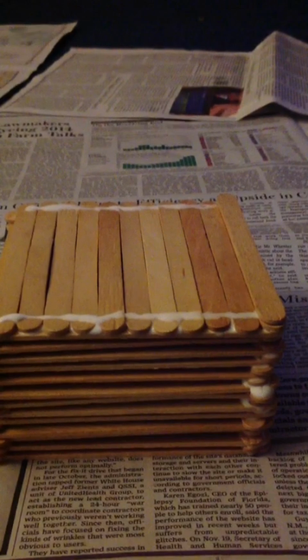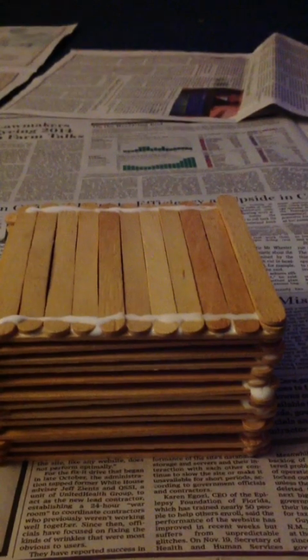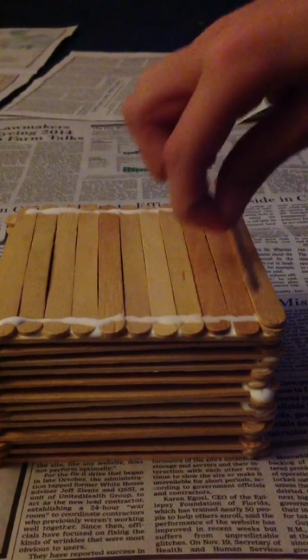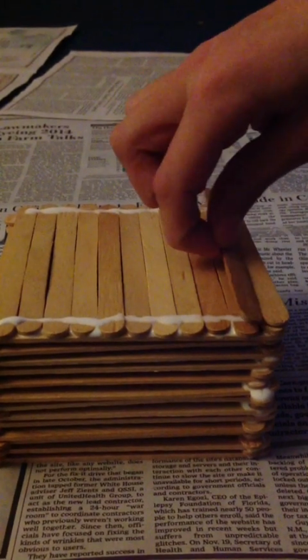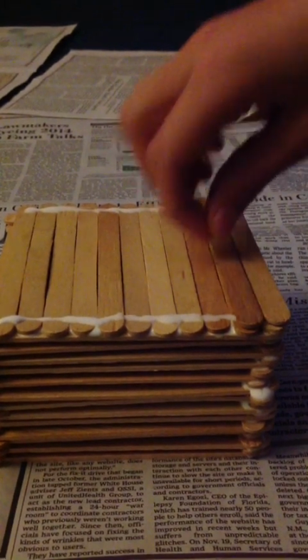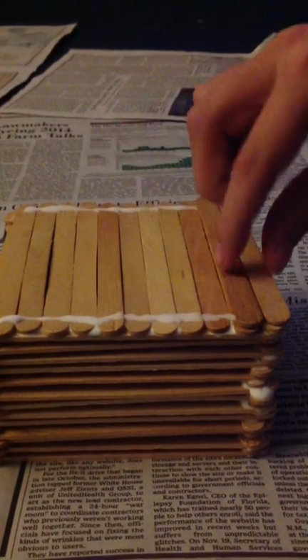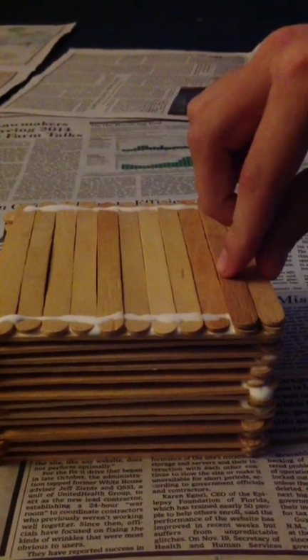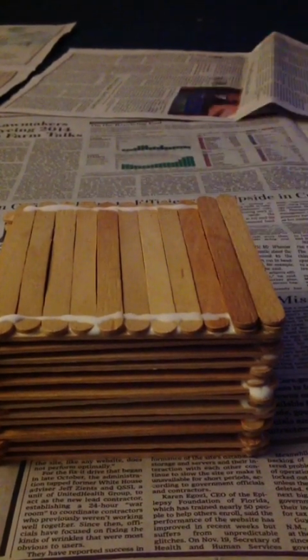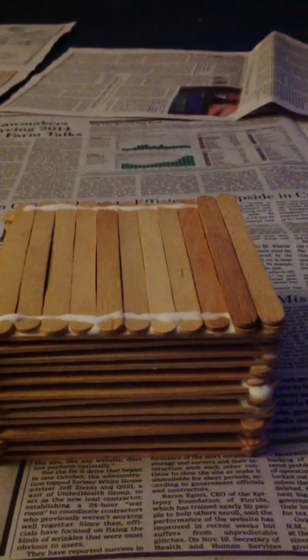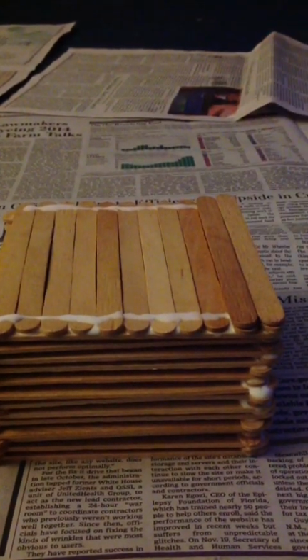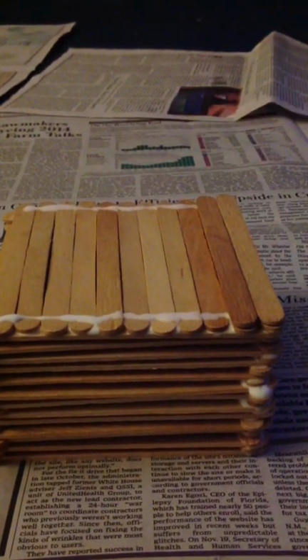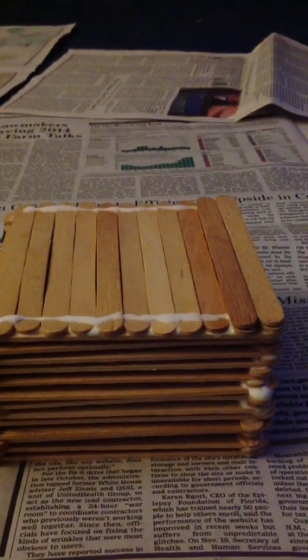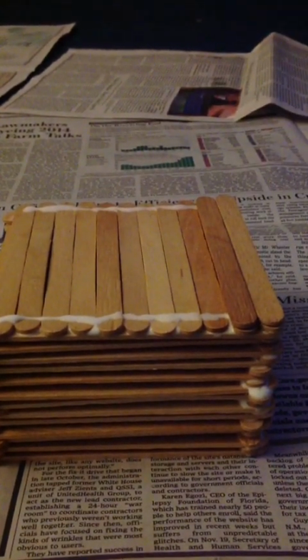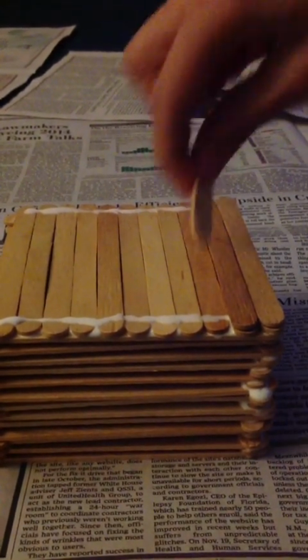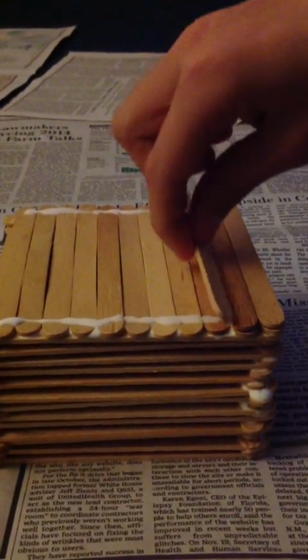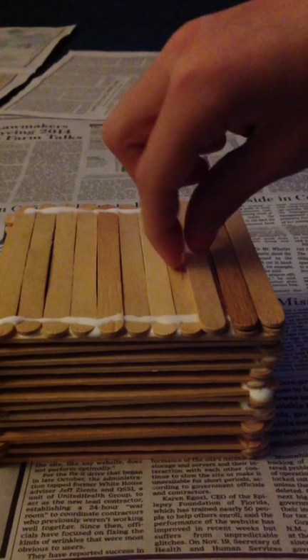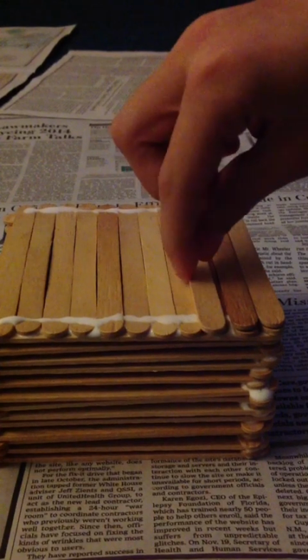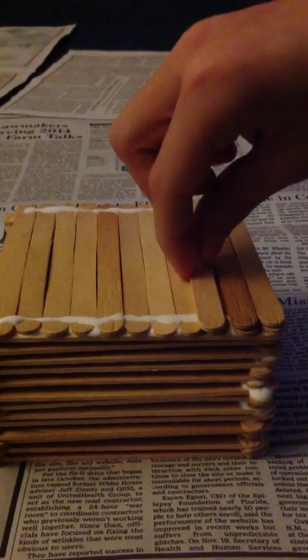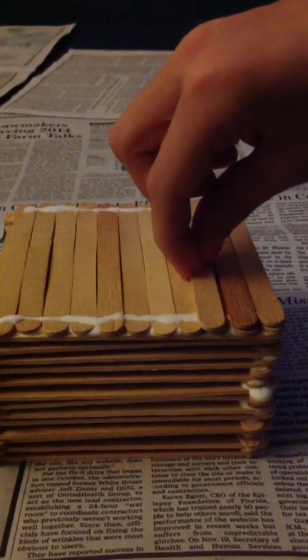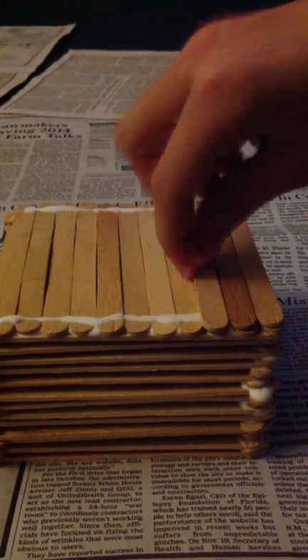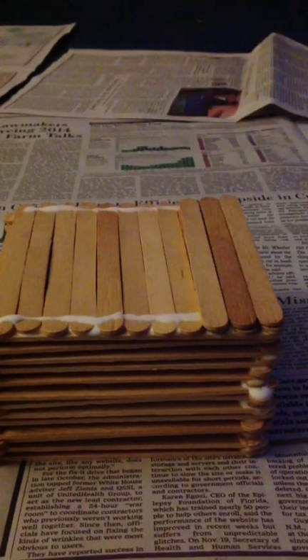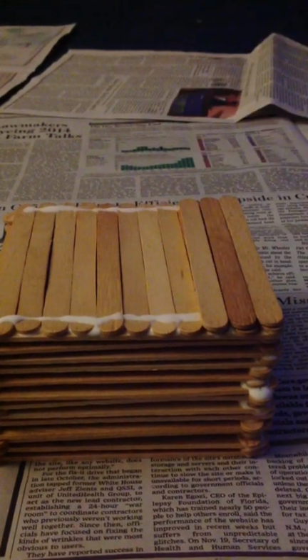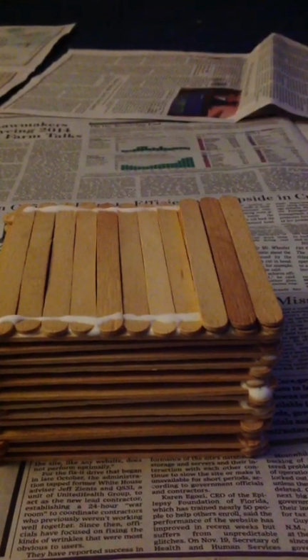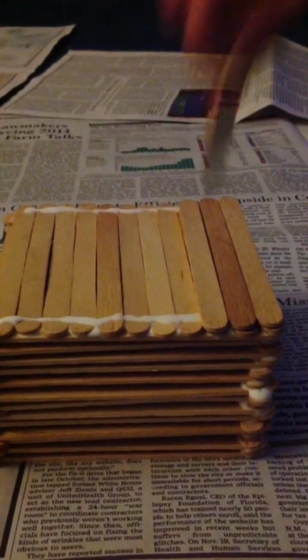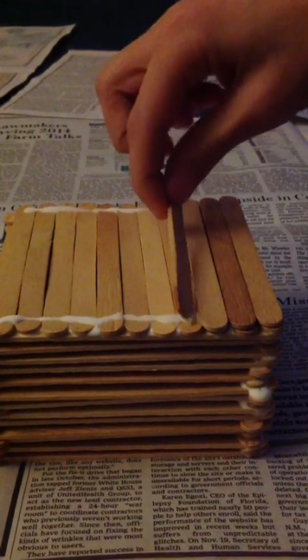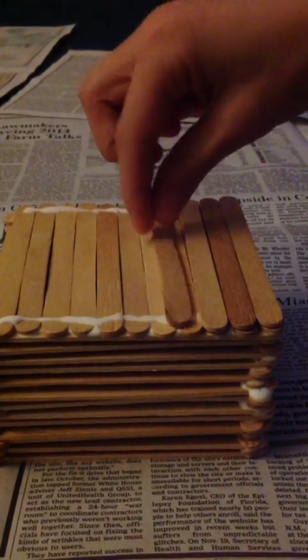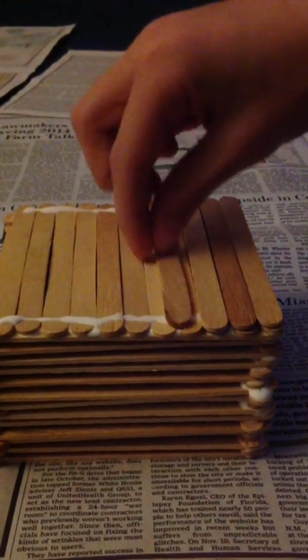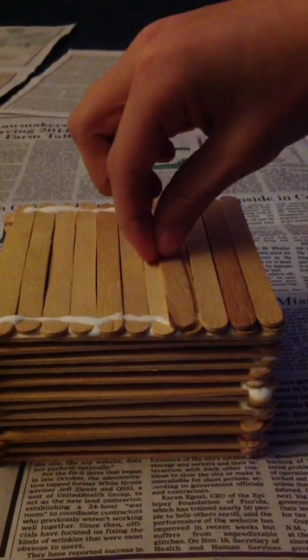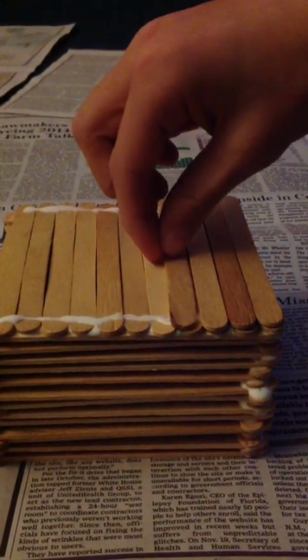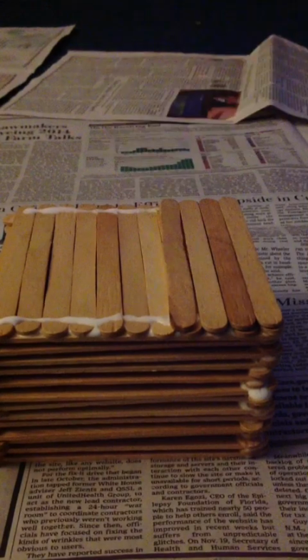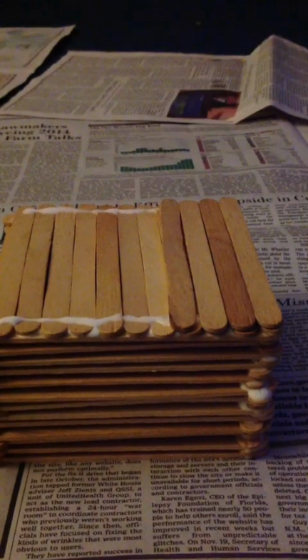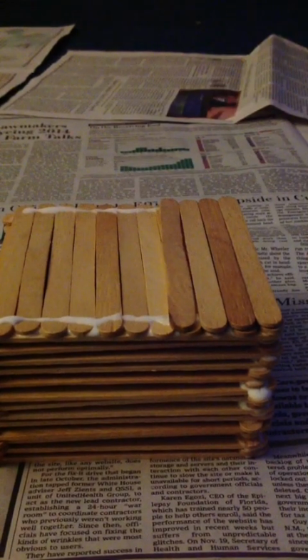Basically, what we're doing is repeating the sealing layer we've already made. This will help make the structure more sturdy and look more attractive.